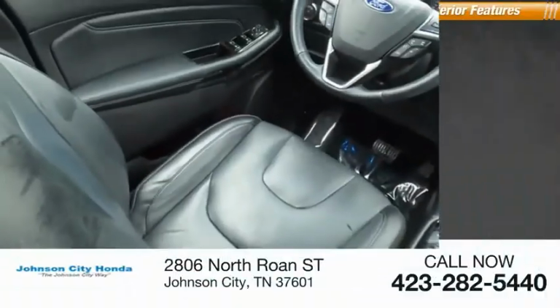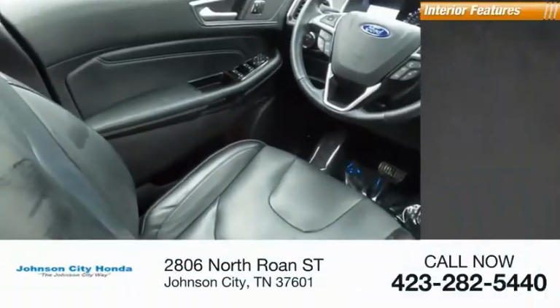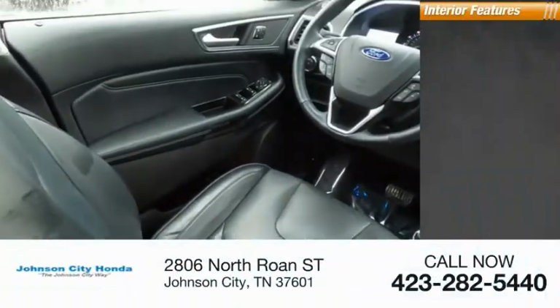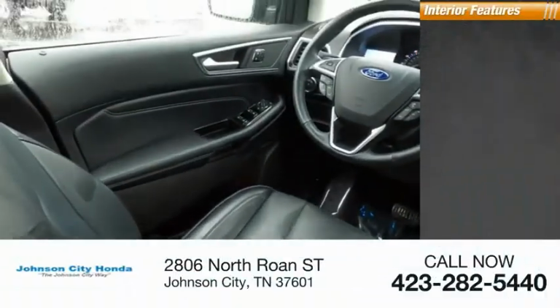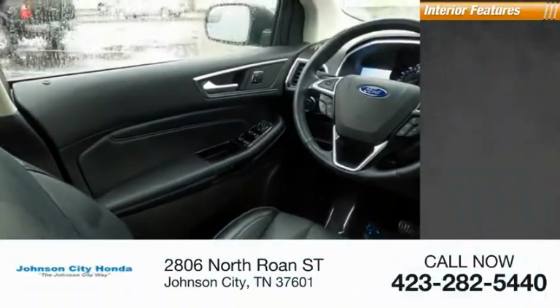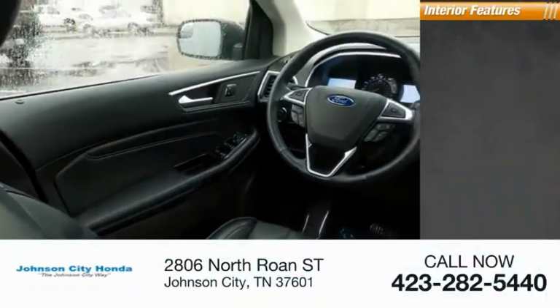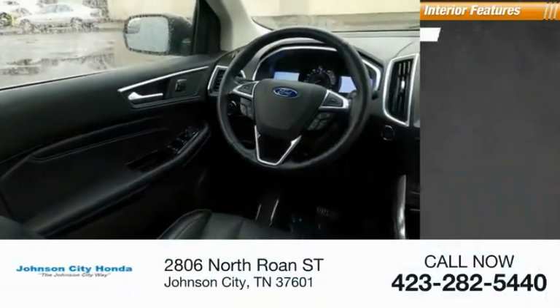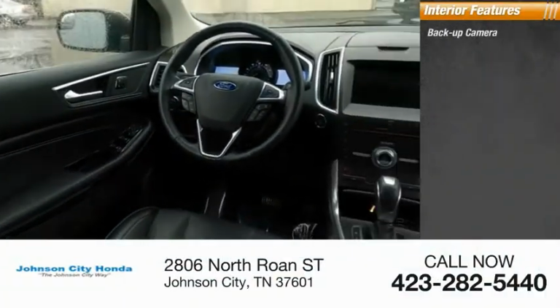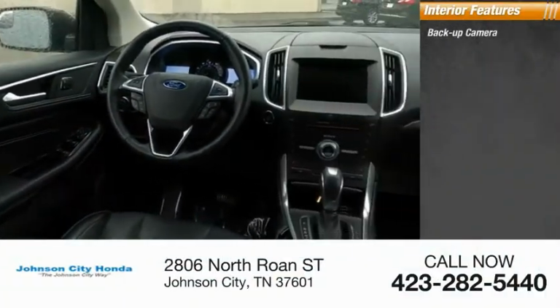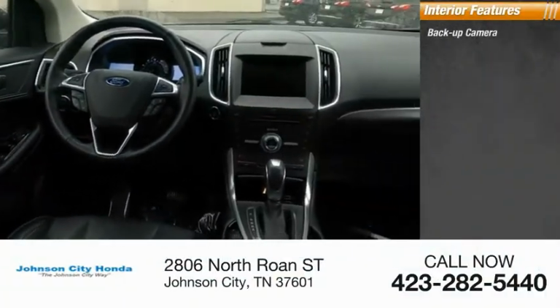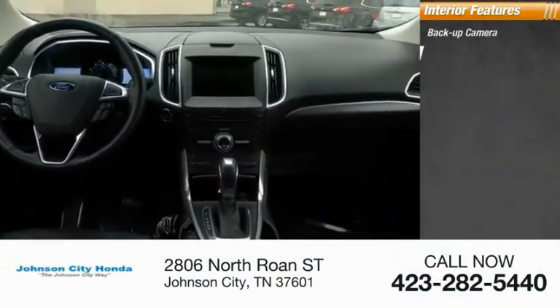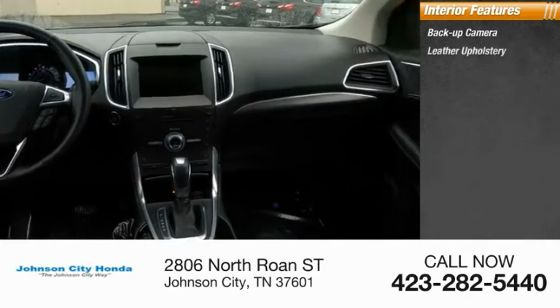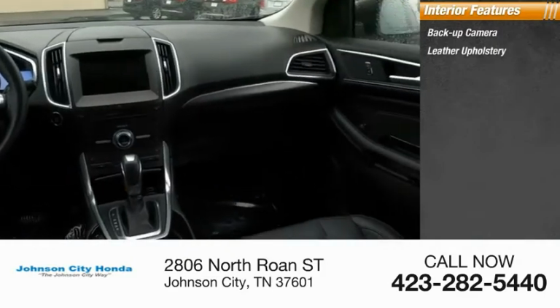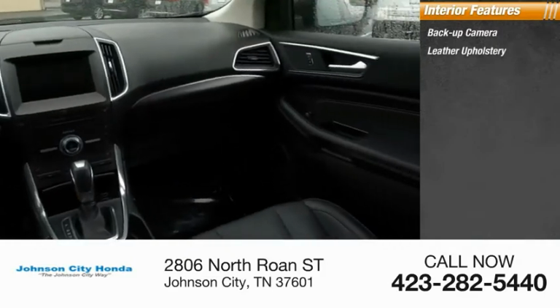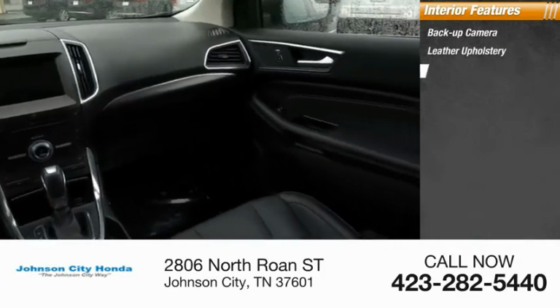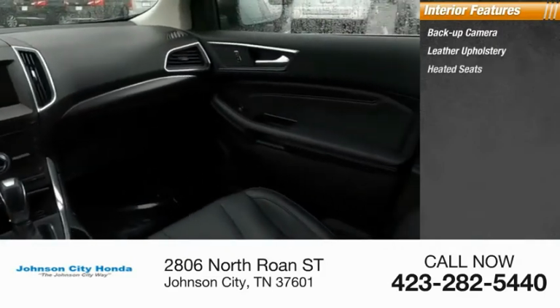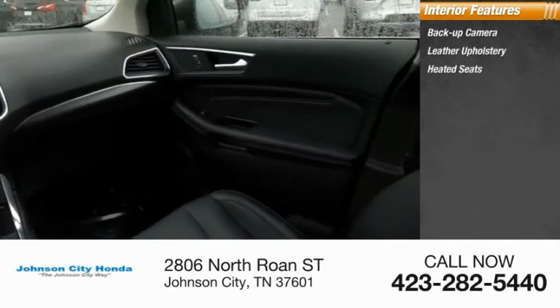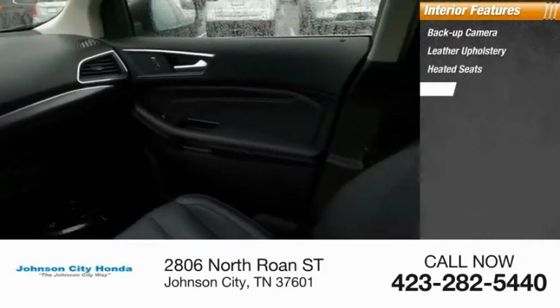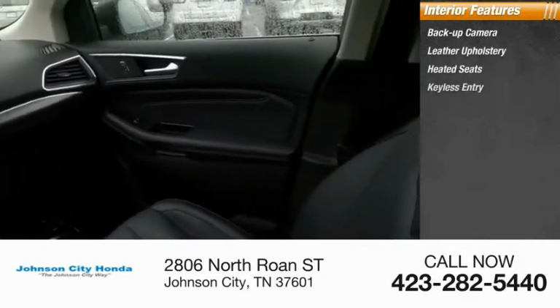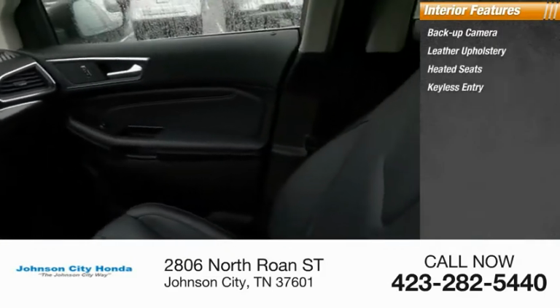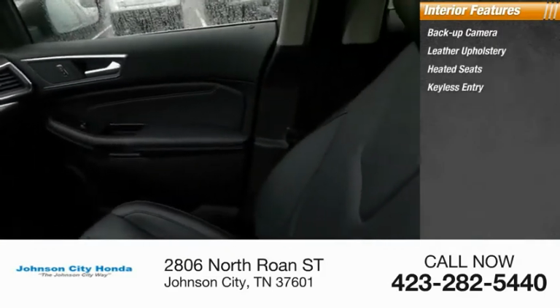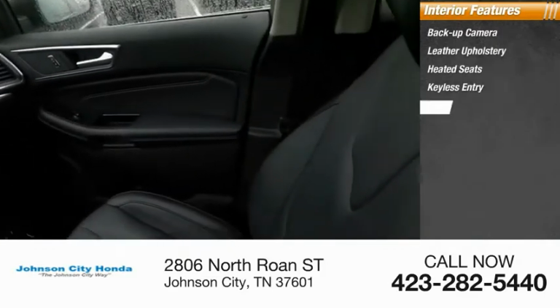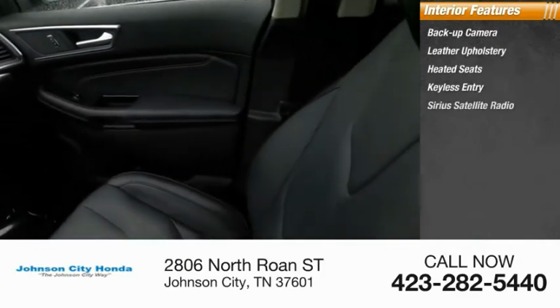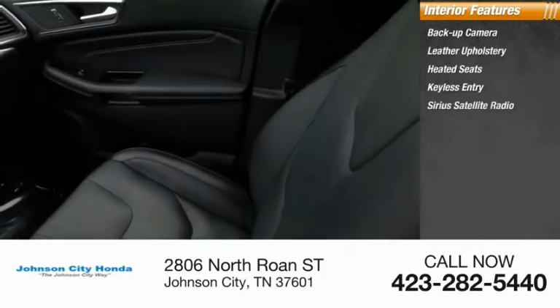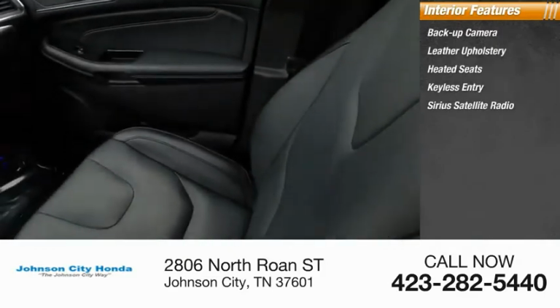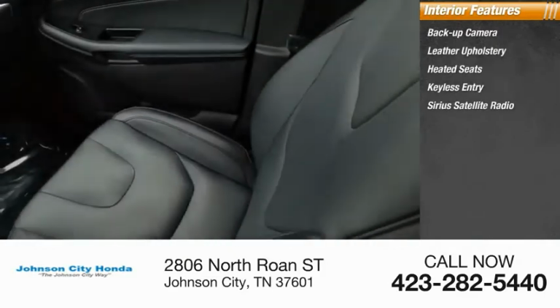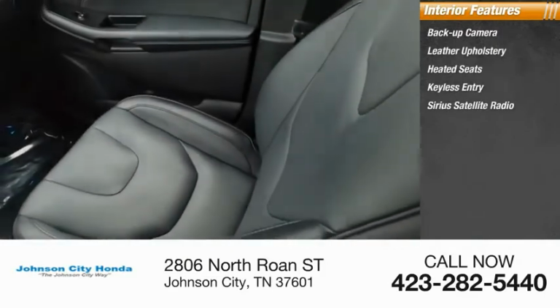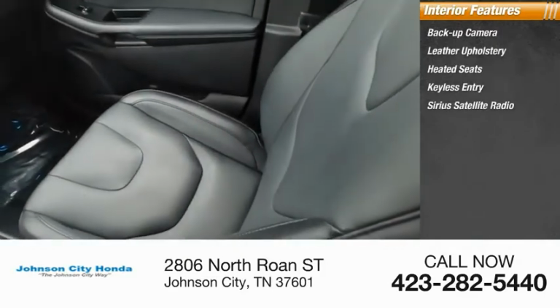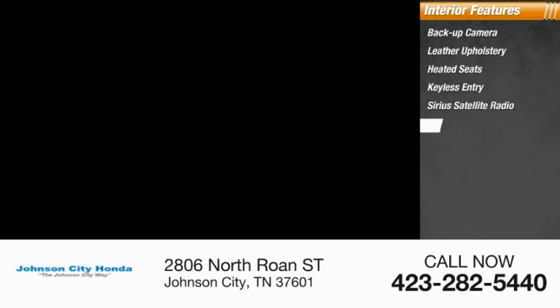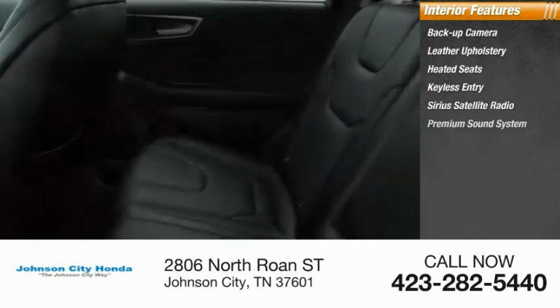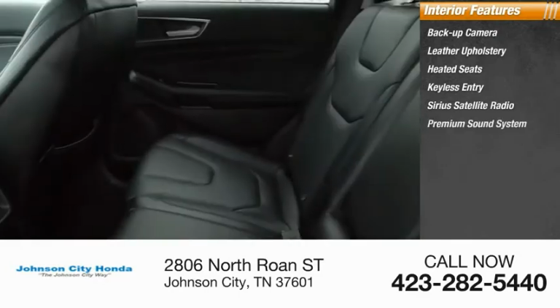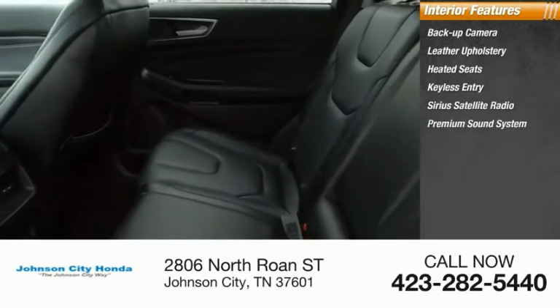Inside you'll find backup camera, leather upholstery, heated seats, keyless entry, Sirius satellite radio.